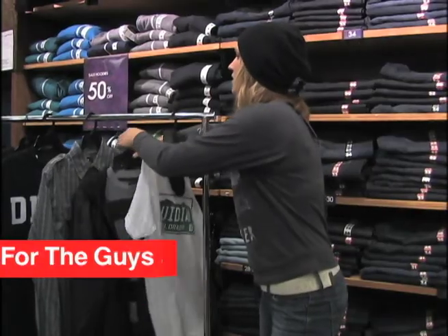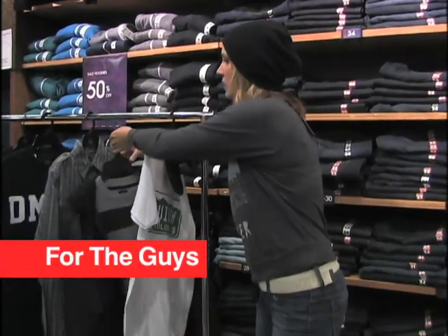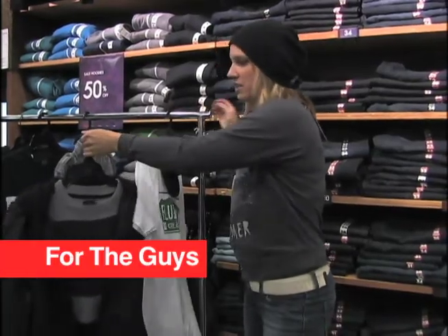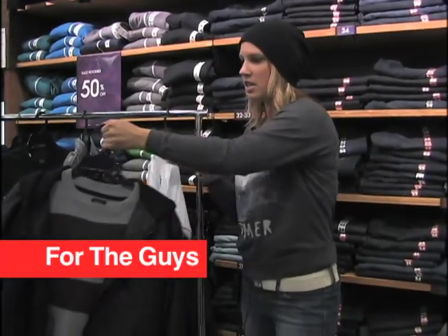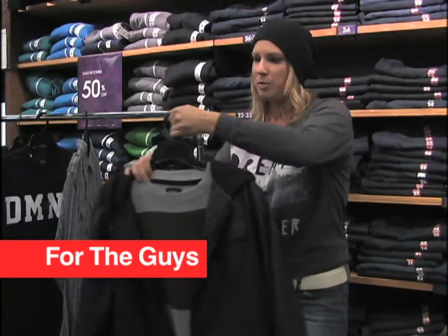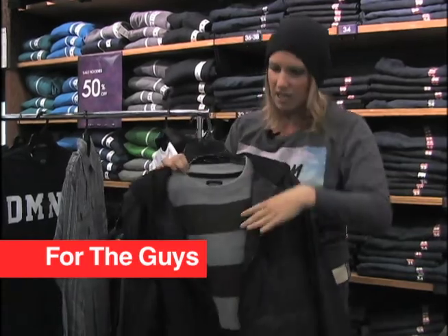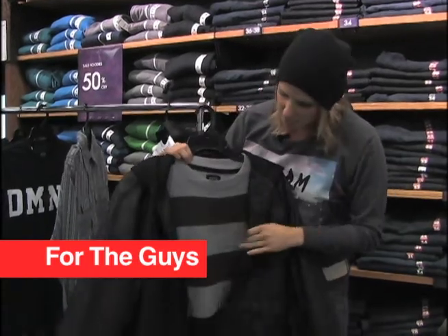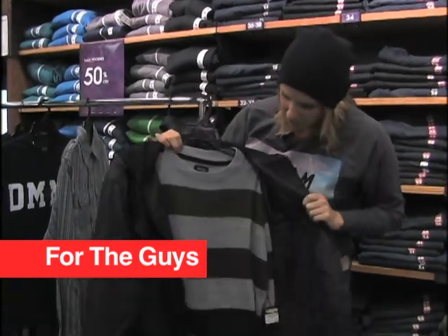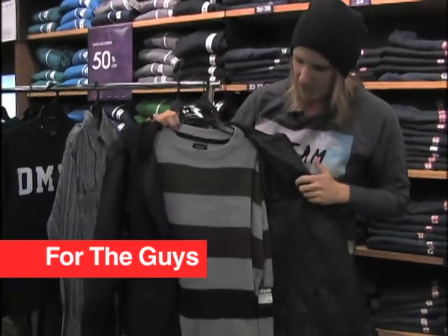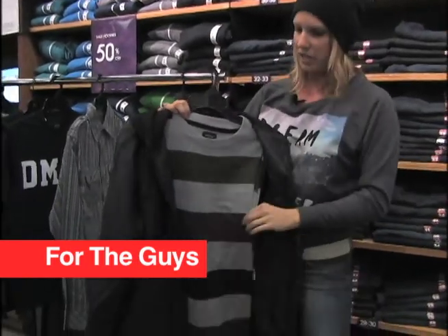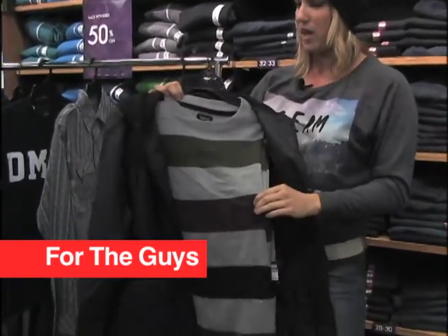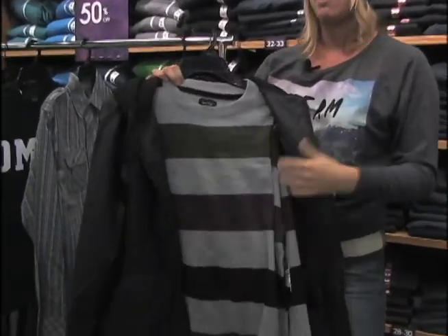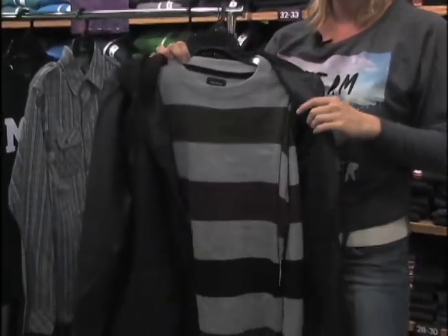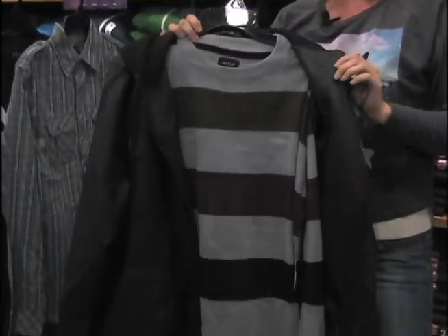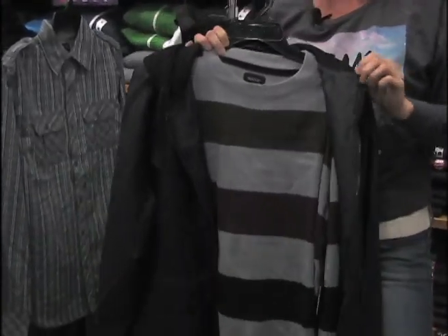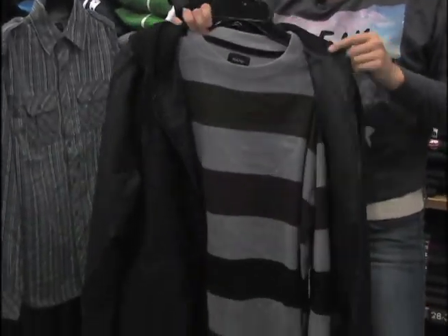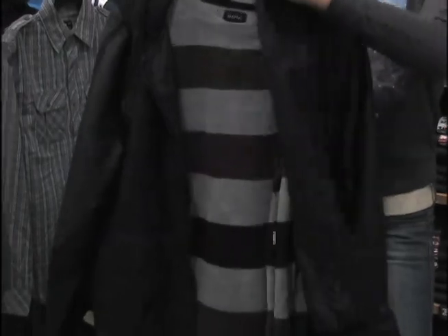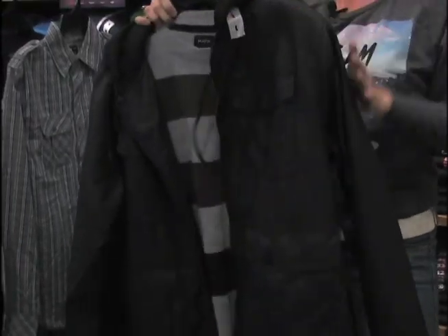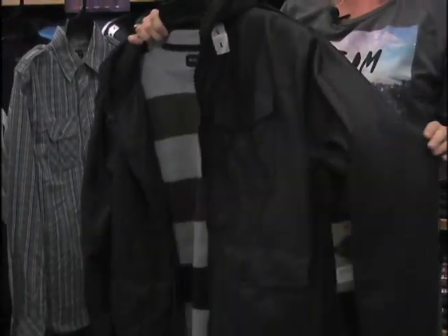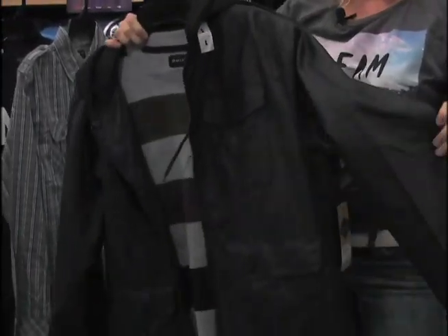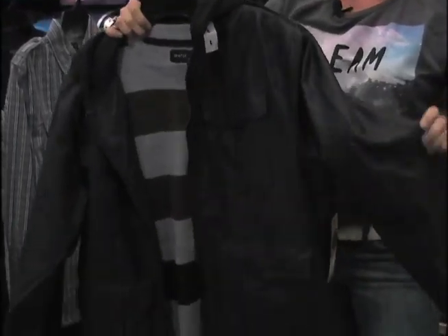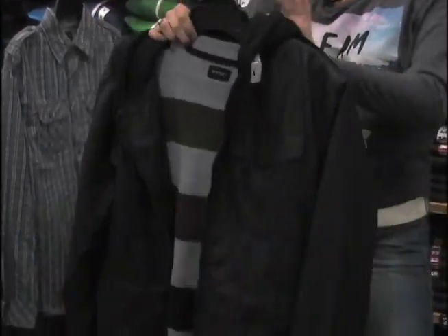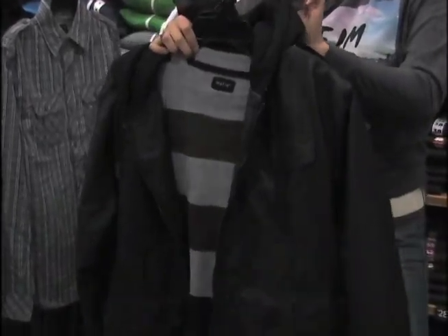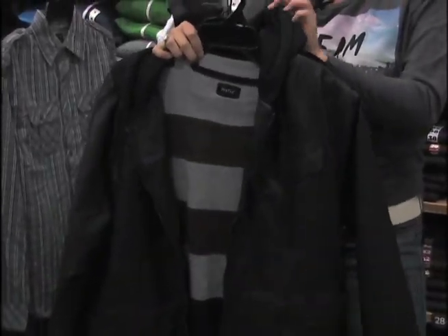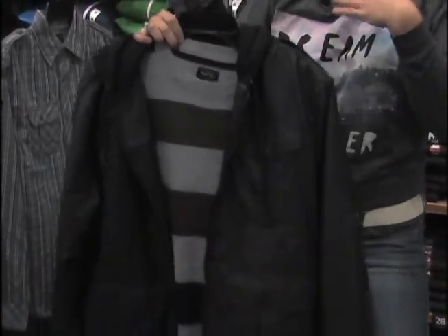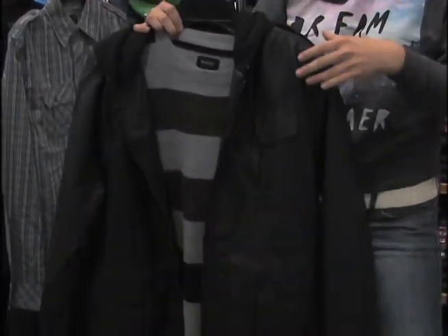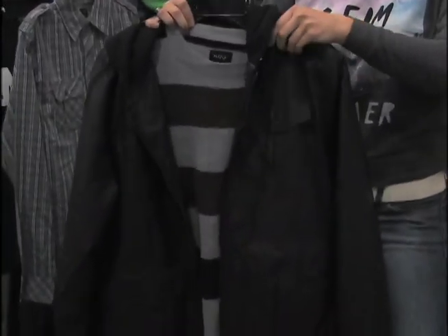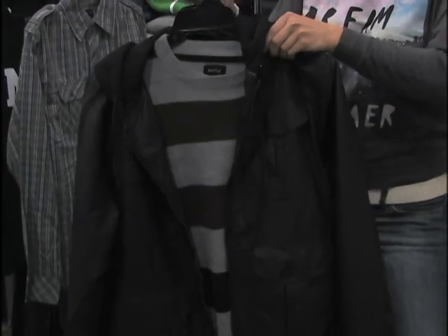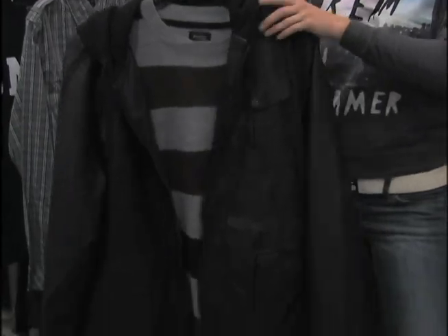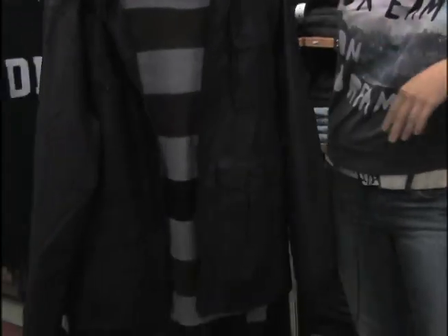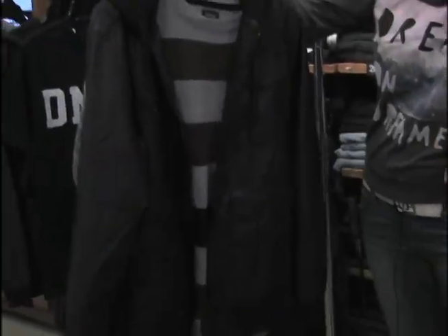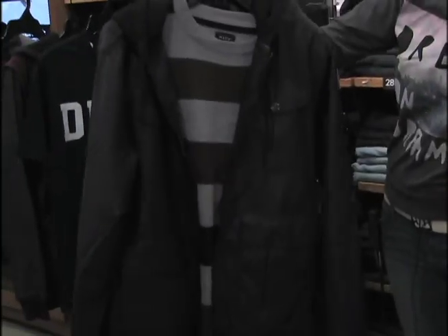So first we have just this simple, nice sweater. It's really lightweight, really comfortable, very great colors for fall. Also layered with this leather jacket with a built-in hood. So you get that really classy look for fall.